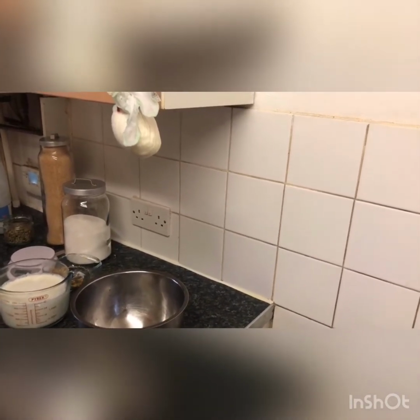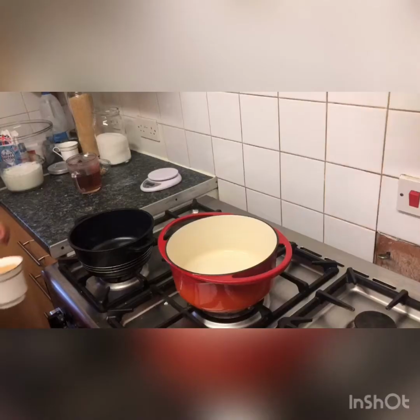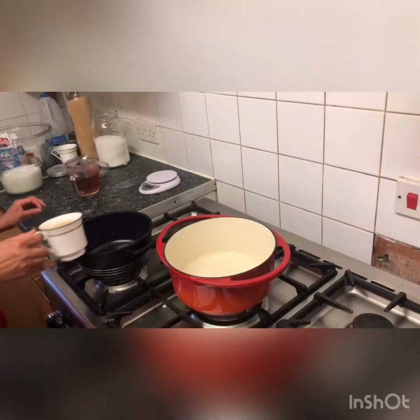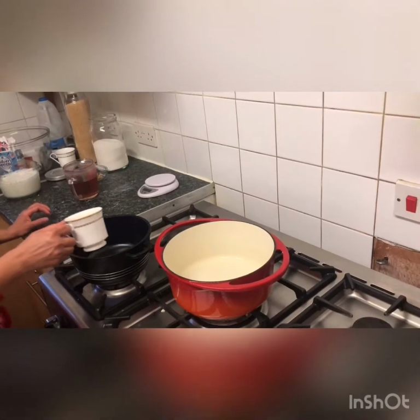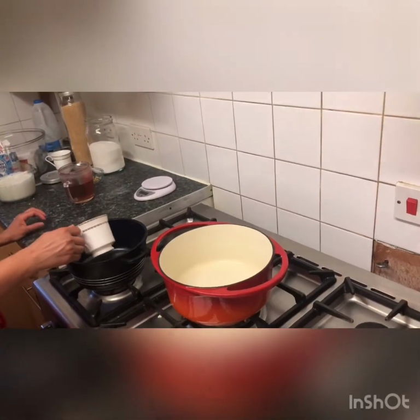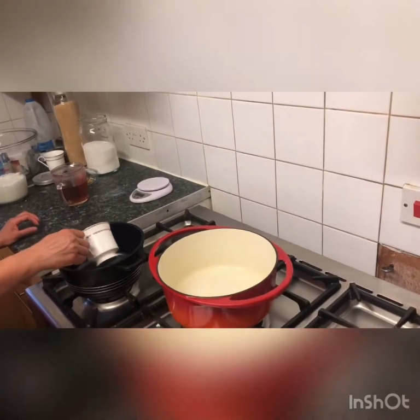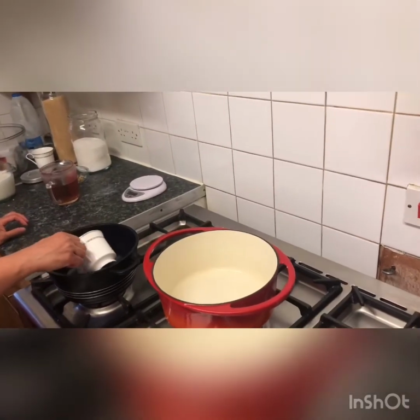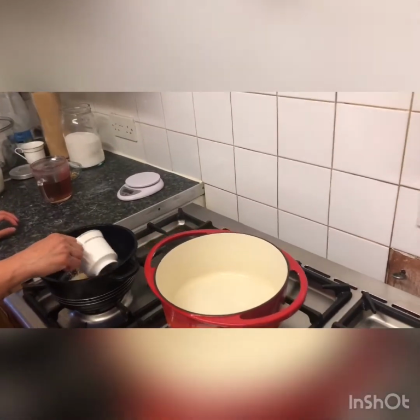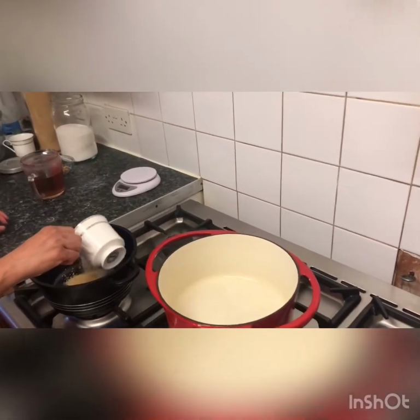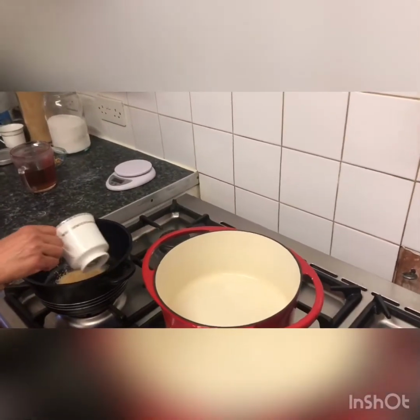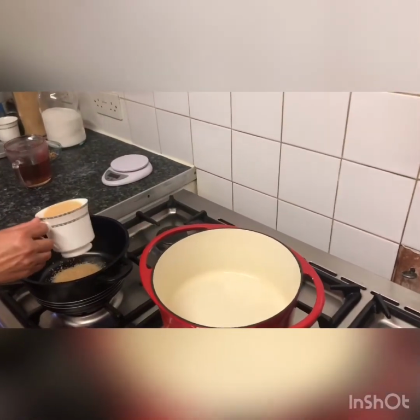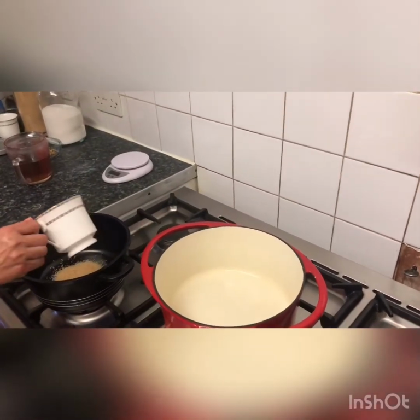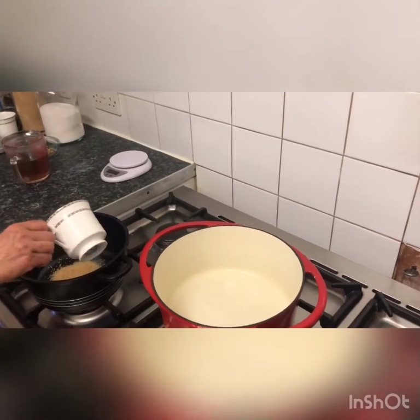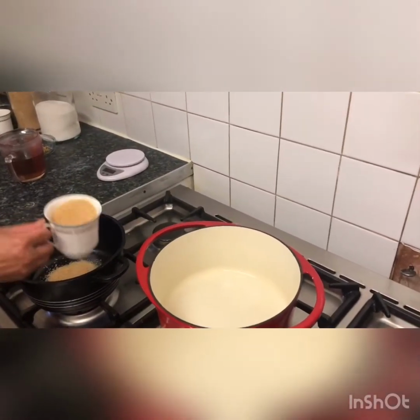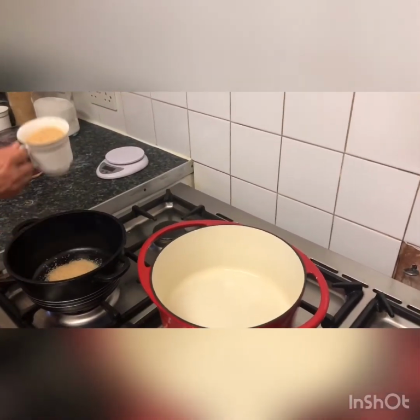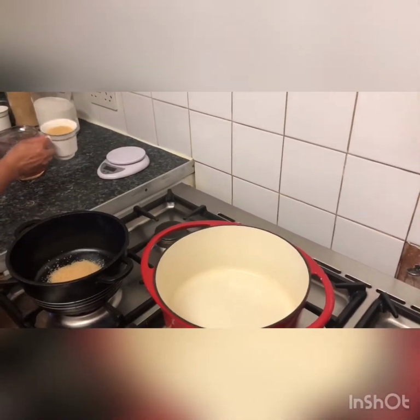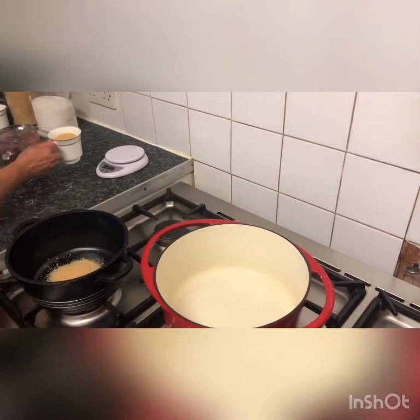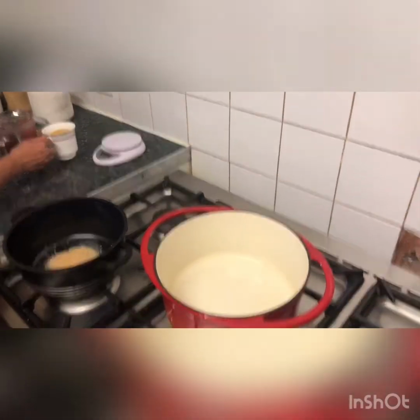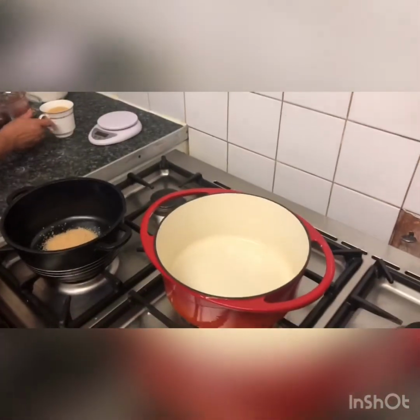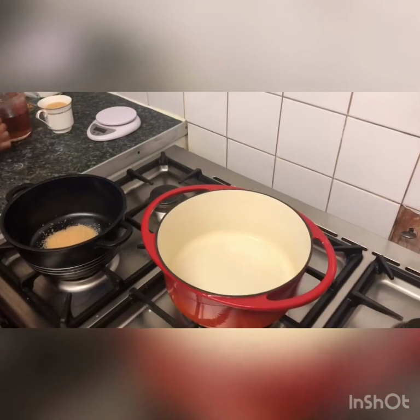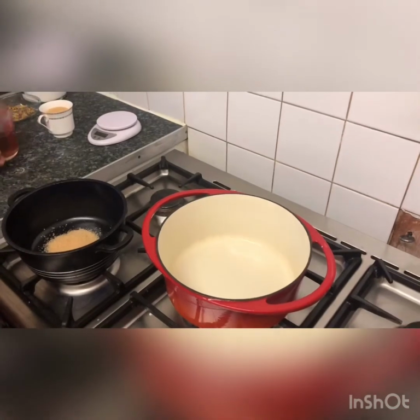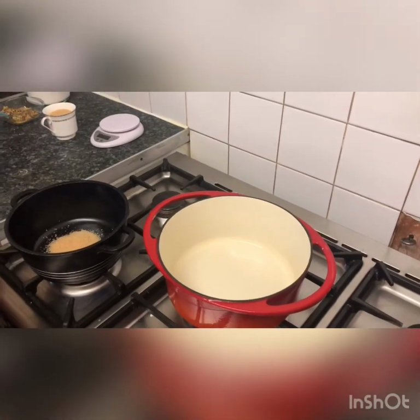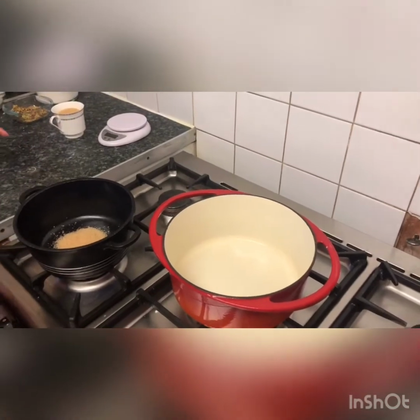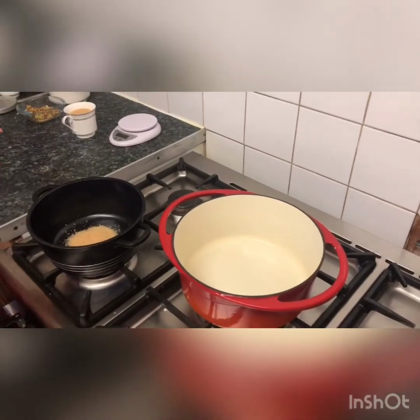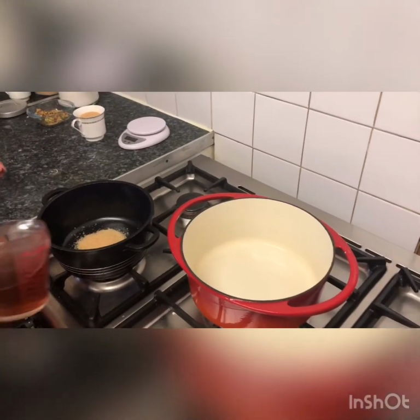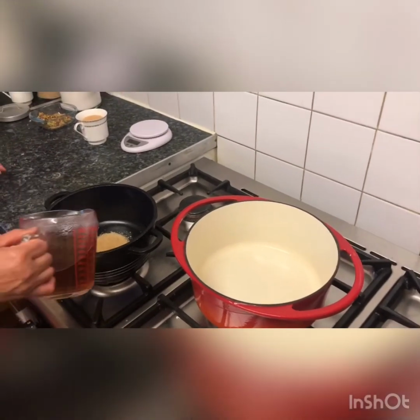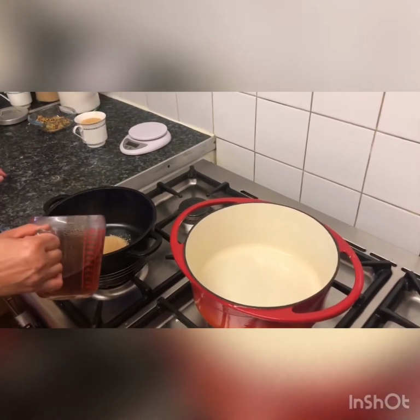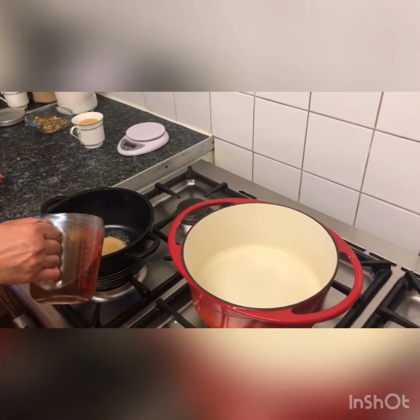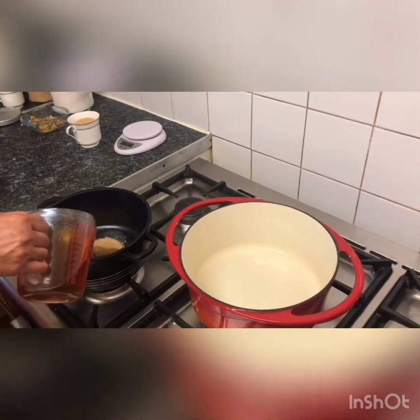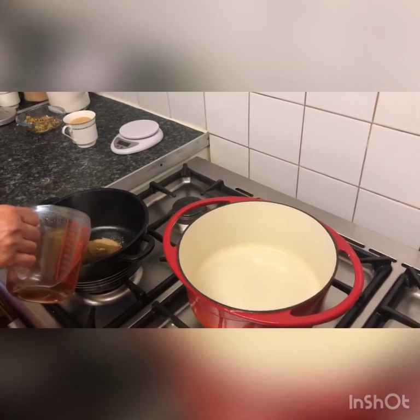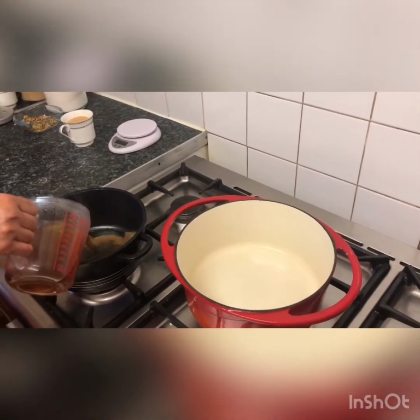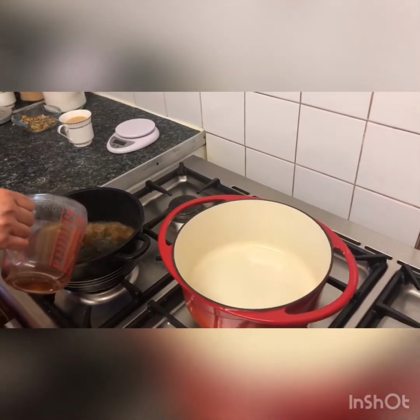Now I am making sugar syrup for rashmolai. One cup of sugar you can use, and some water.